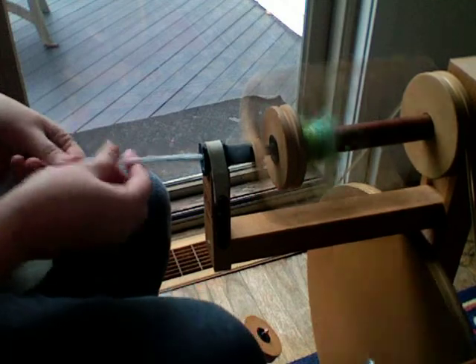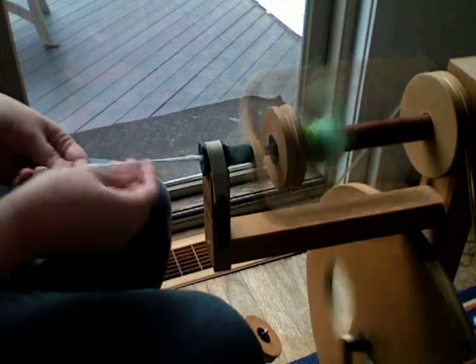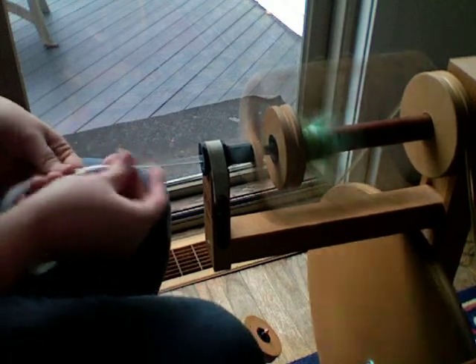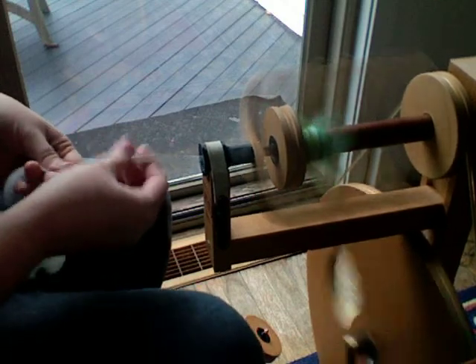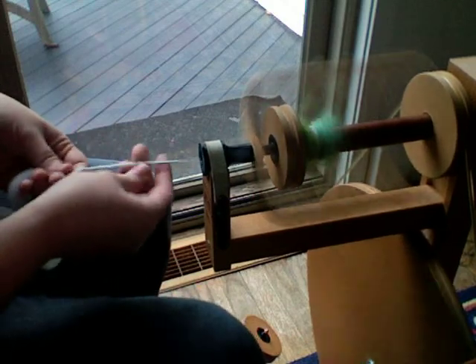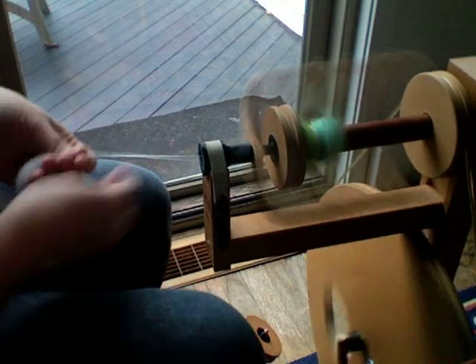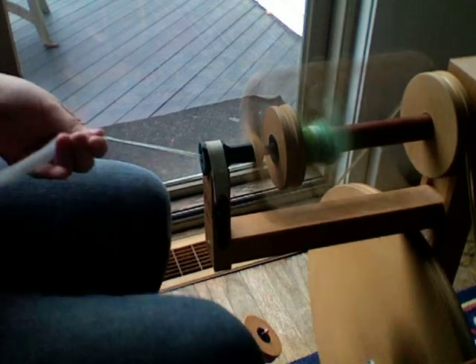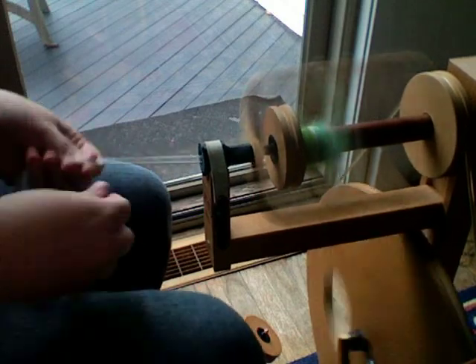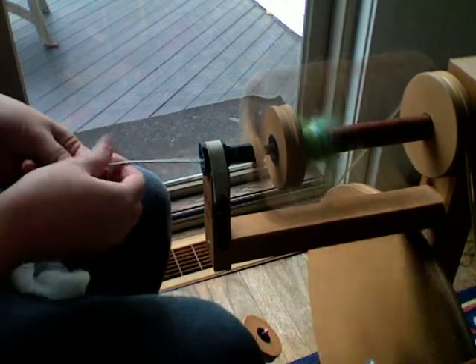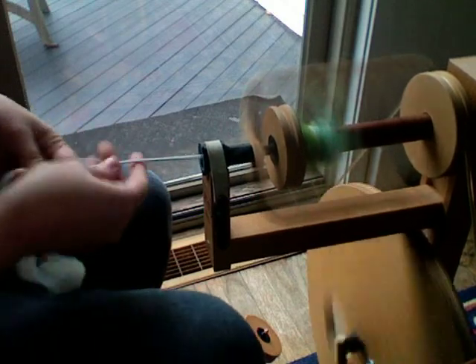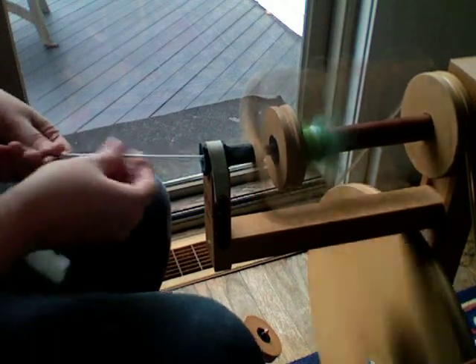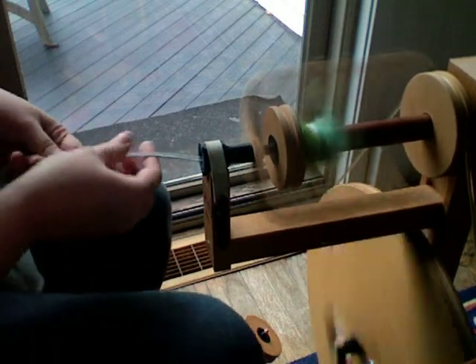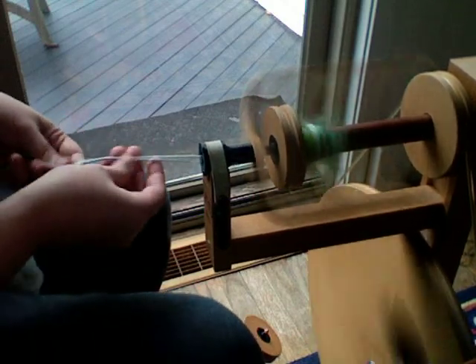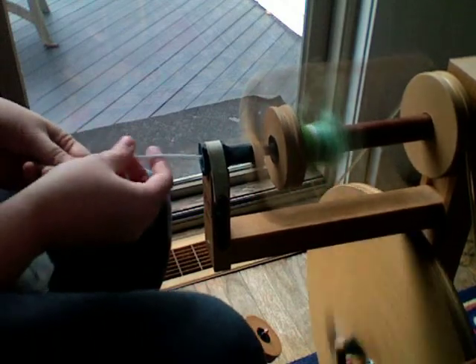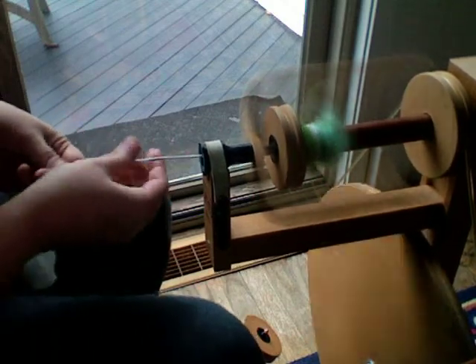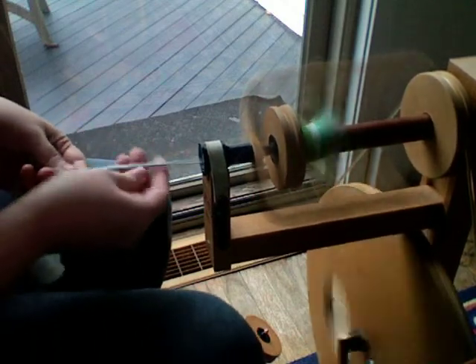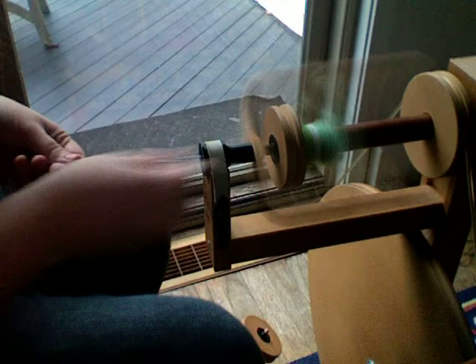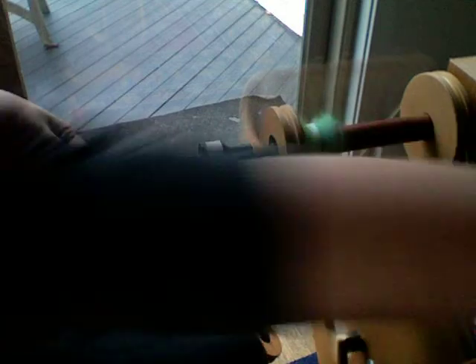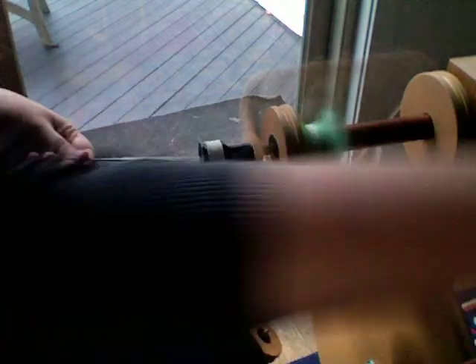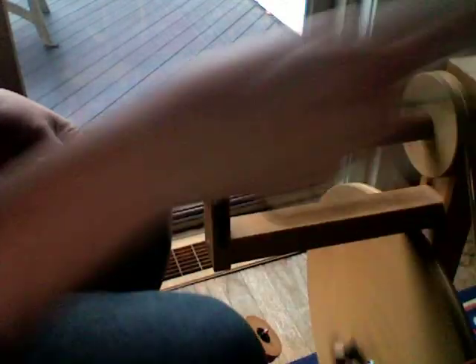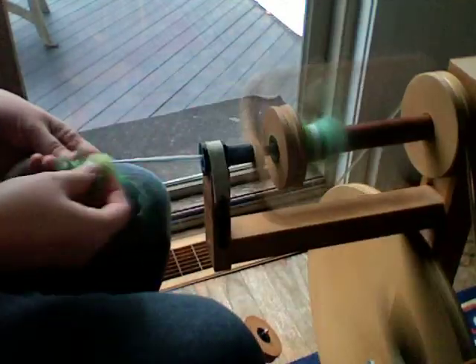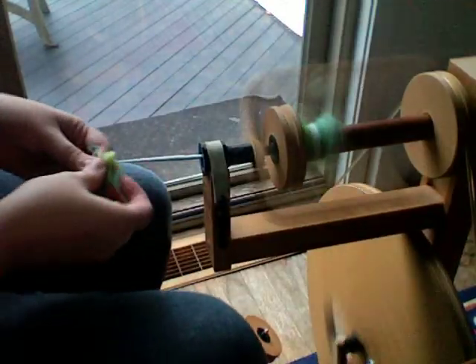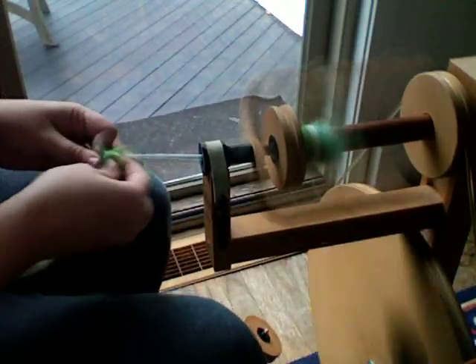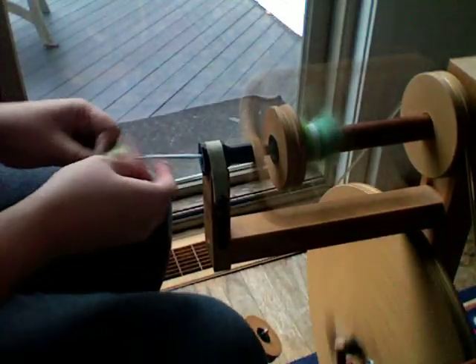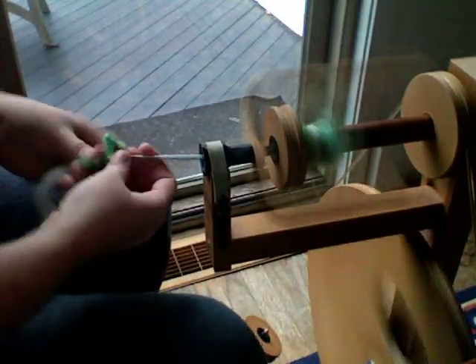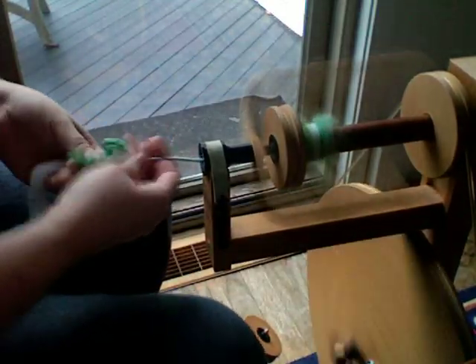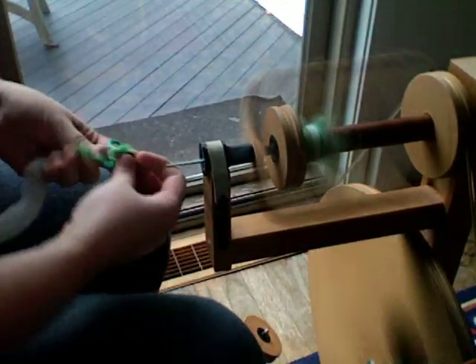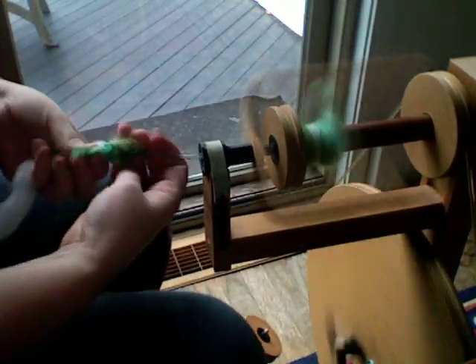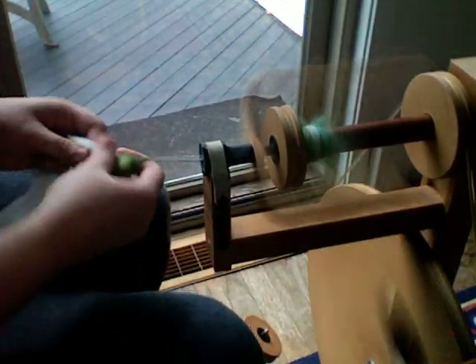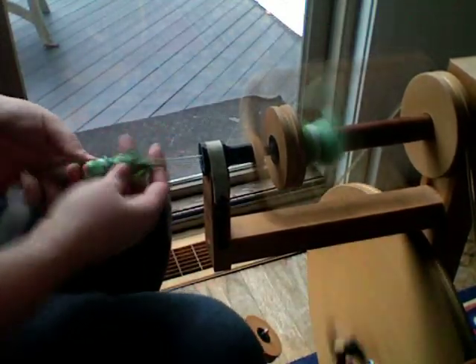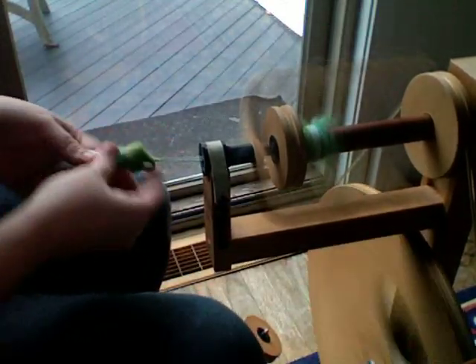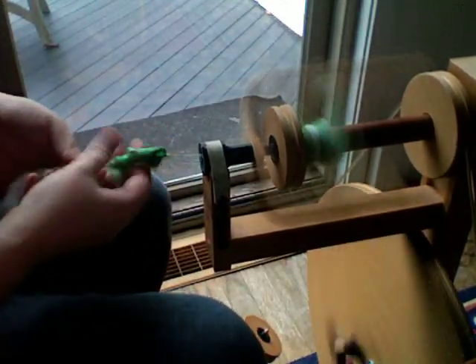You're just twisting wool. It just seems complicated and cool, and it is cool, and I enjoy doing it. It's a nice fun hobby.